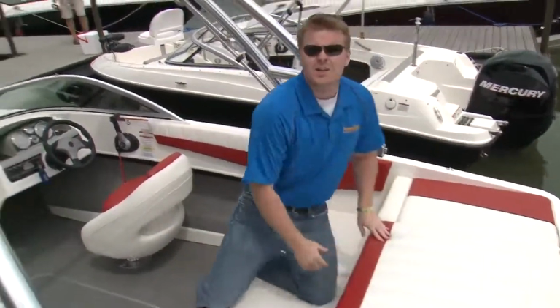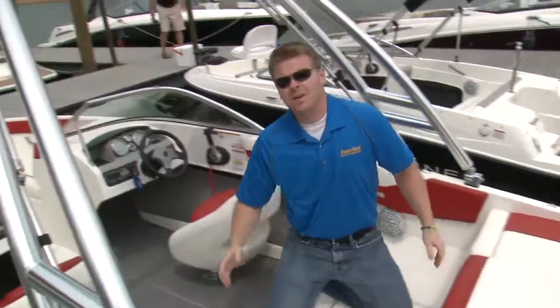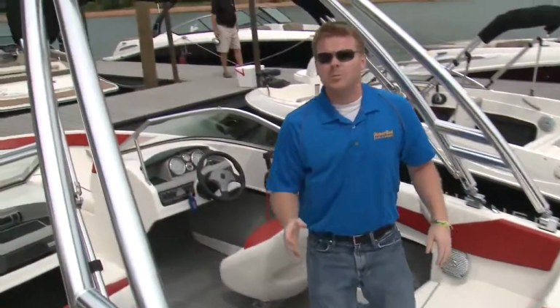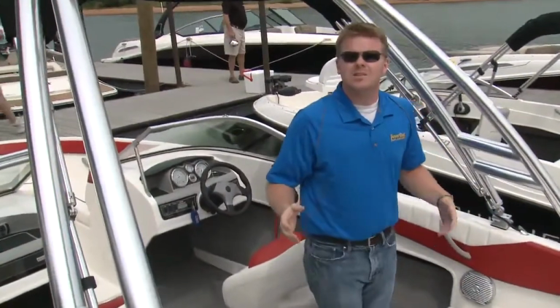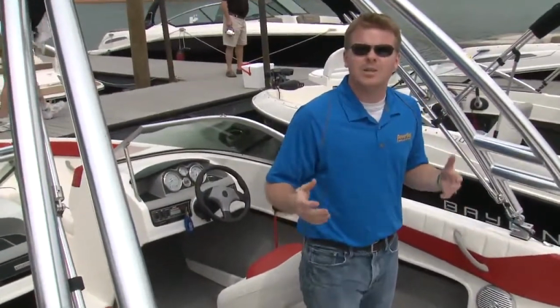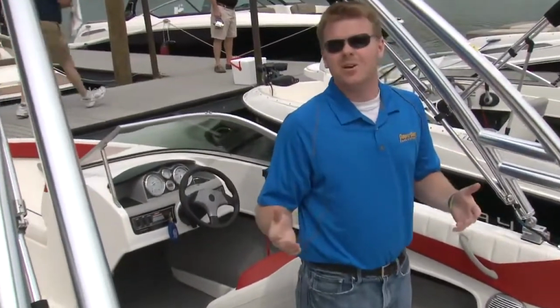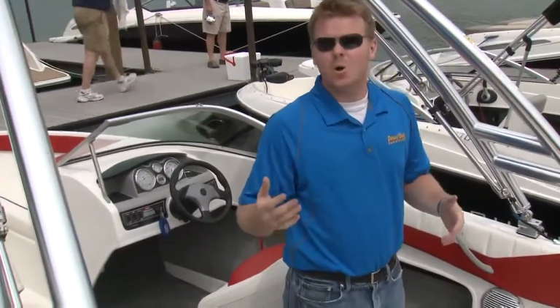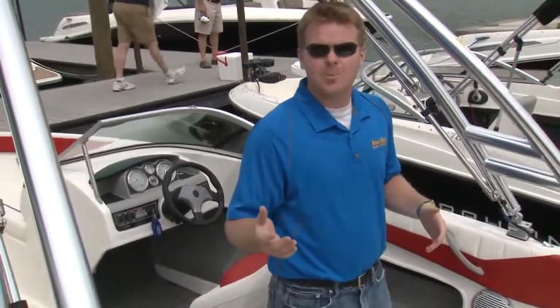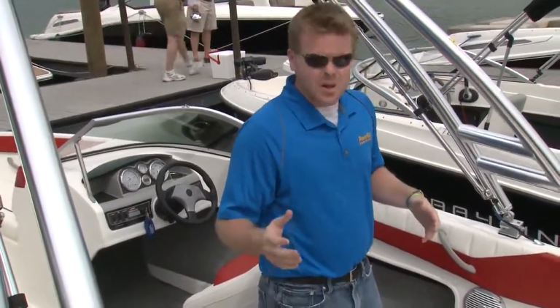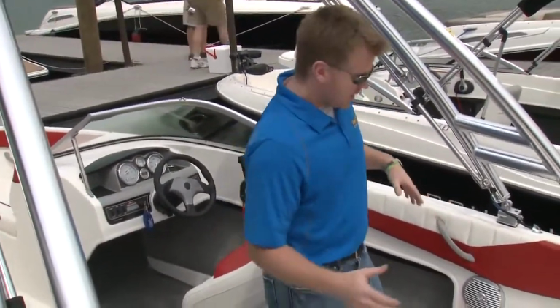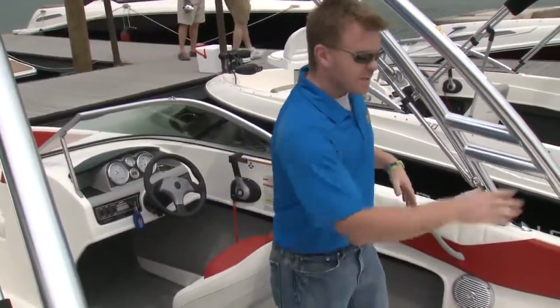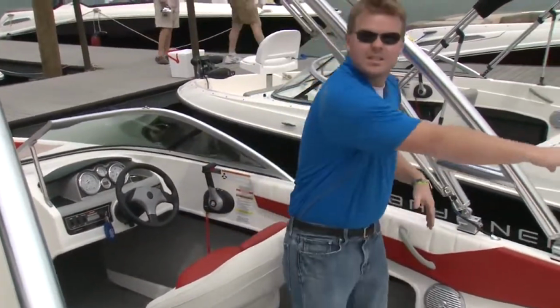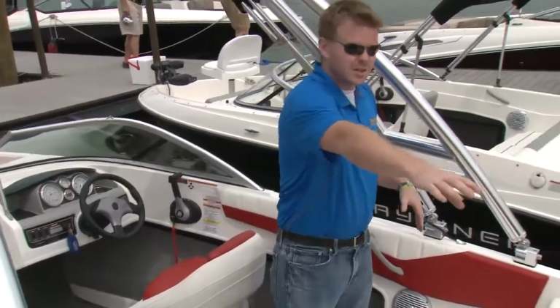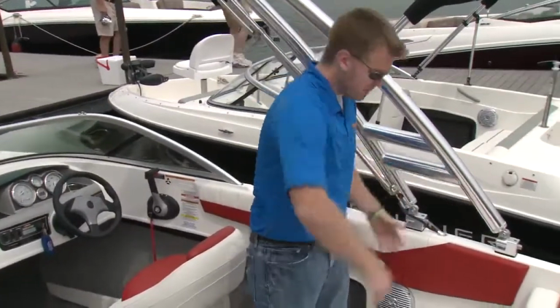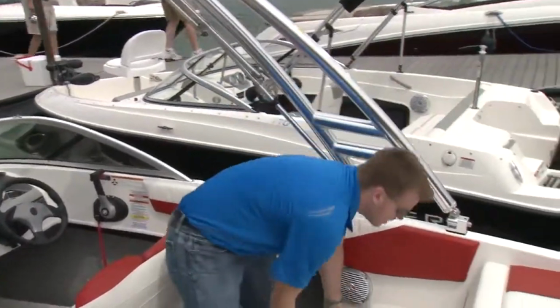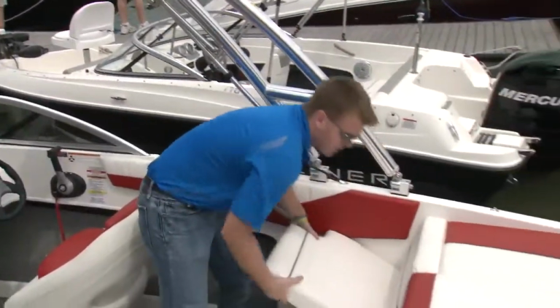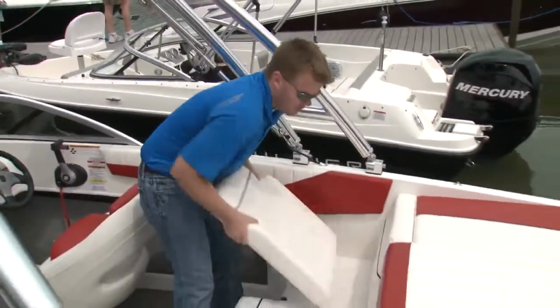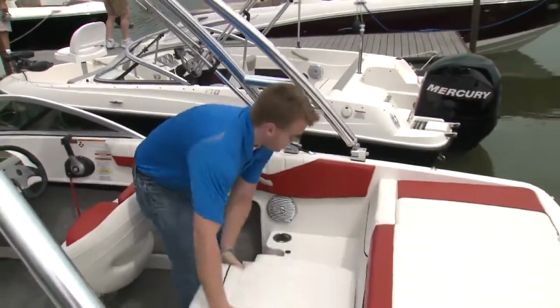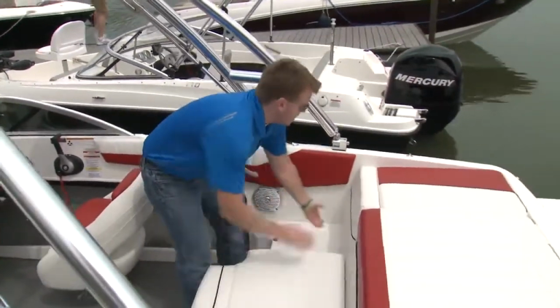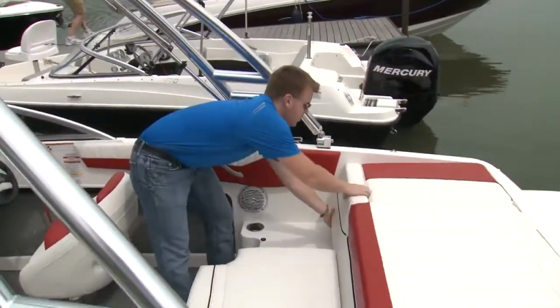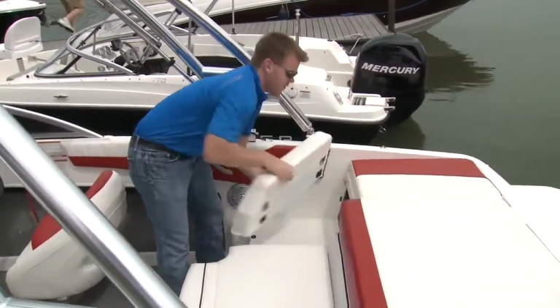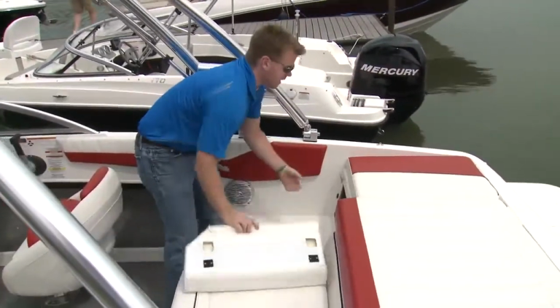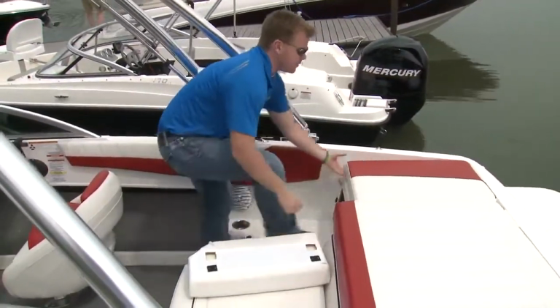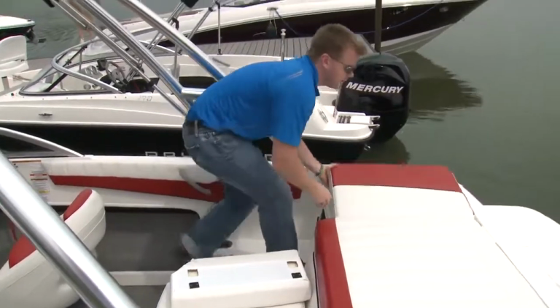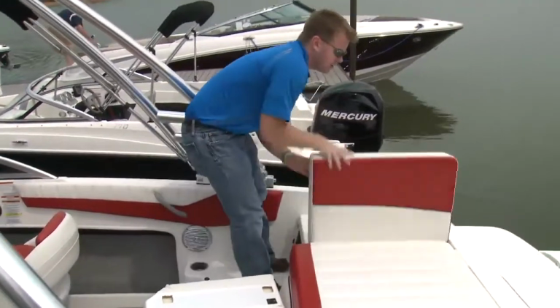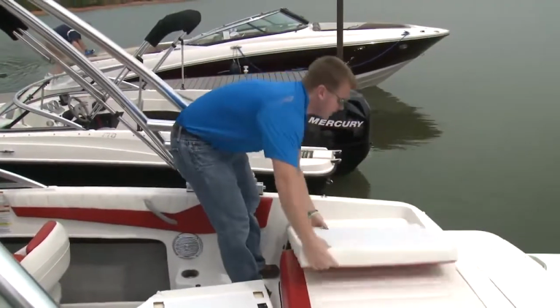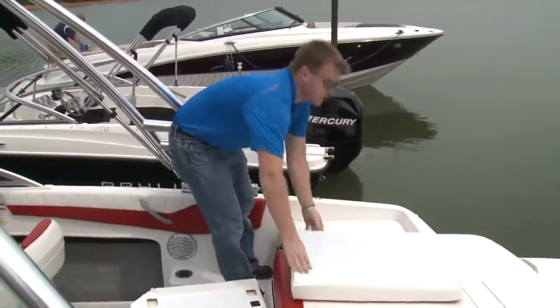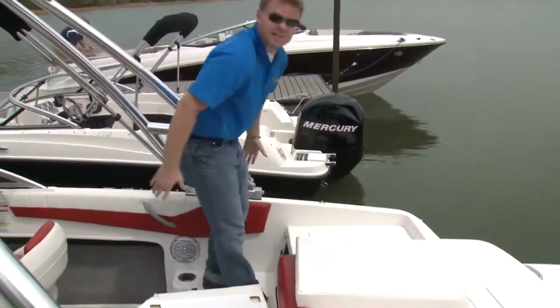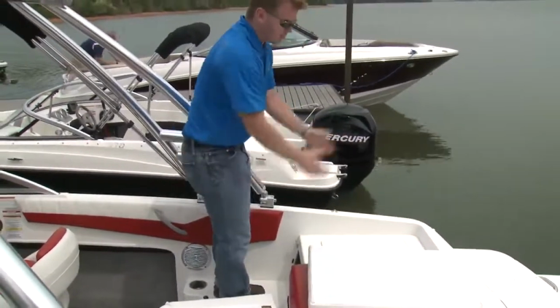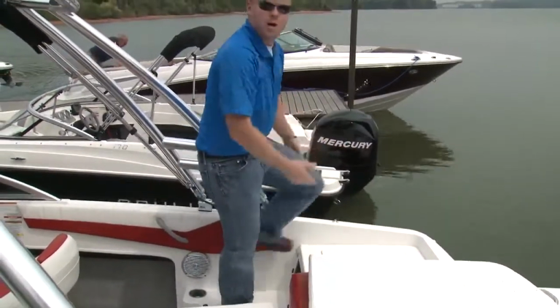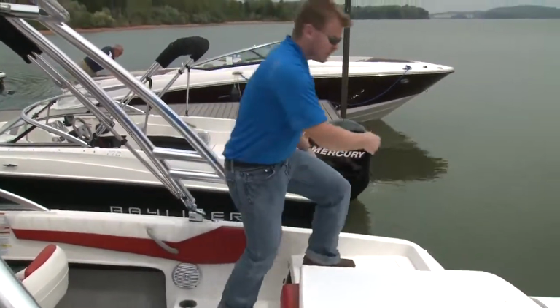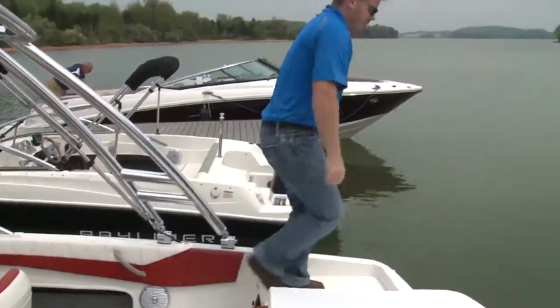One thing I always liked about Bayliners is how easy they are to own and operate. They give you this extended transom area, so thanks to these three cushions you also get an extra-large walkway to the swim platform.